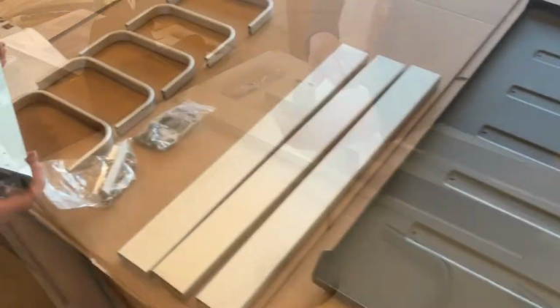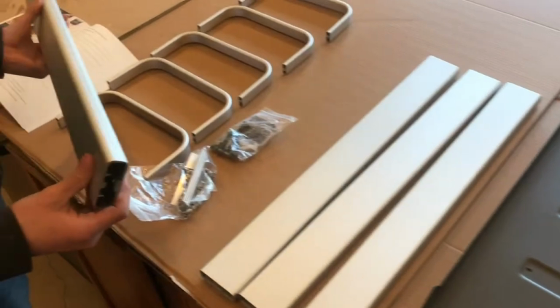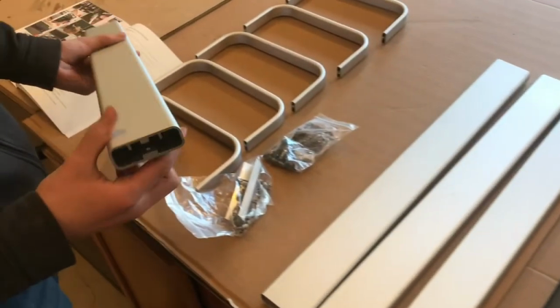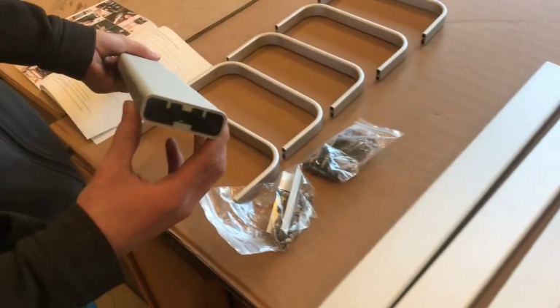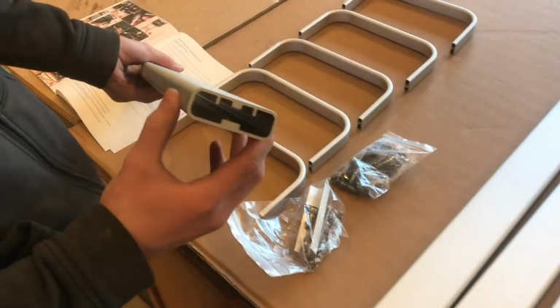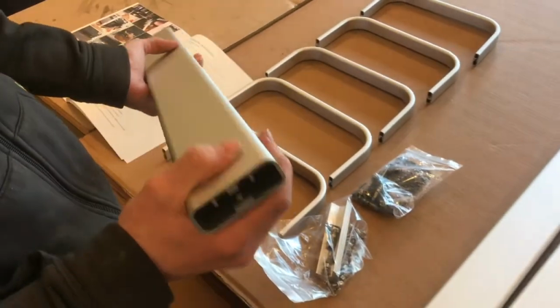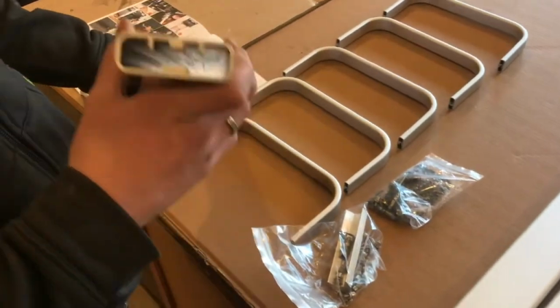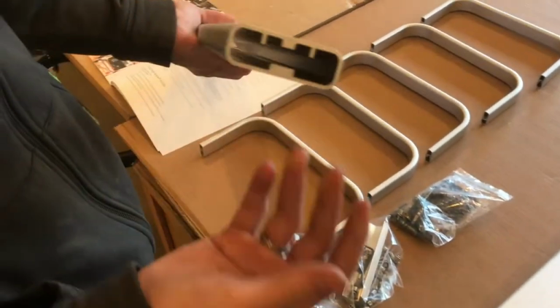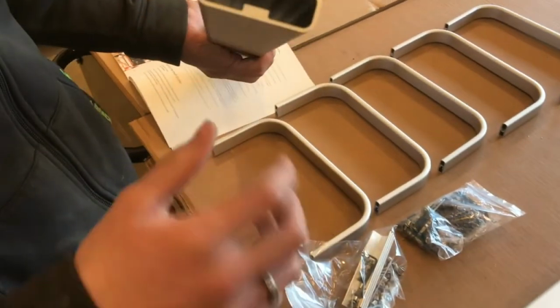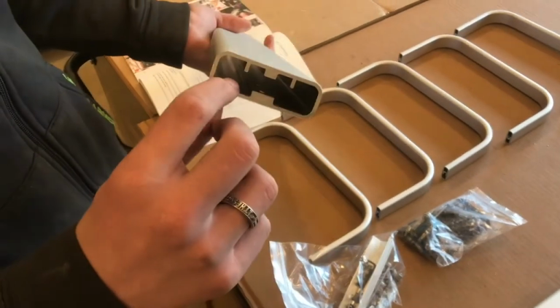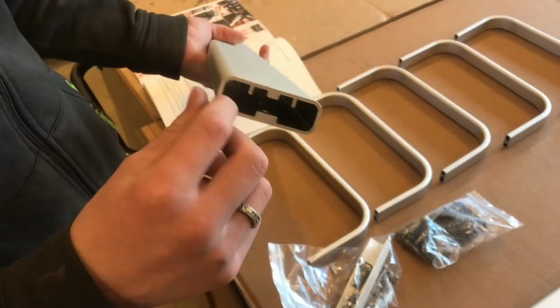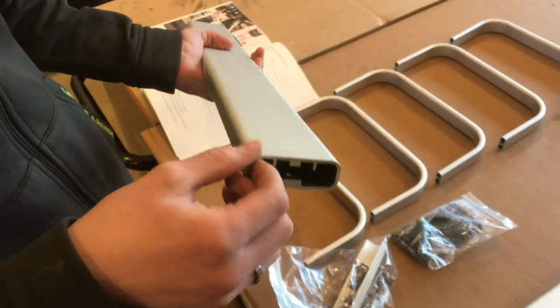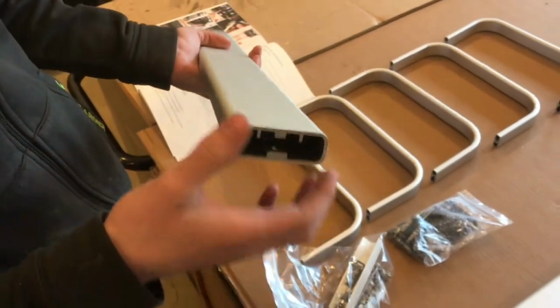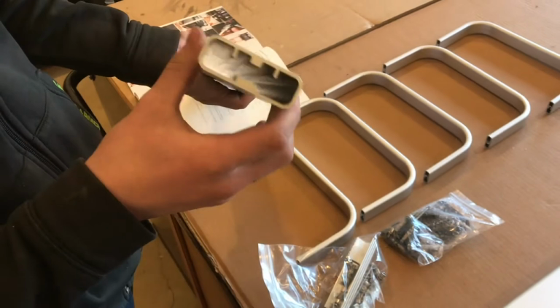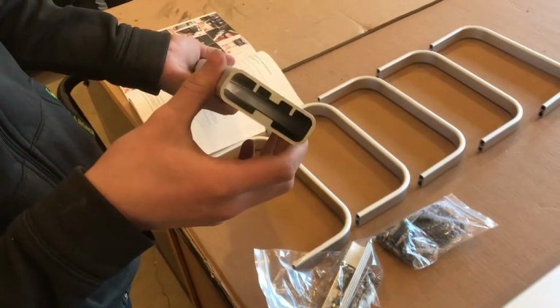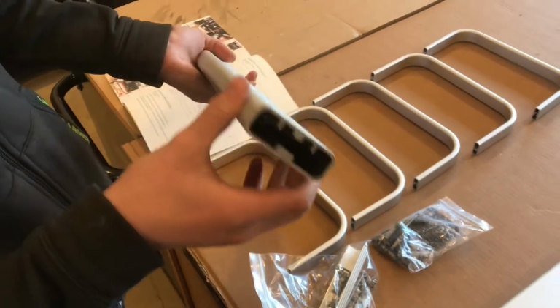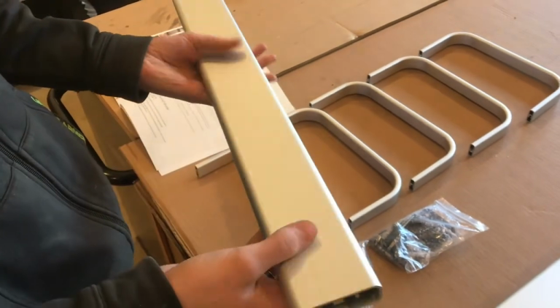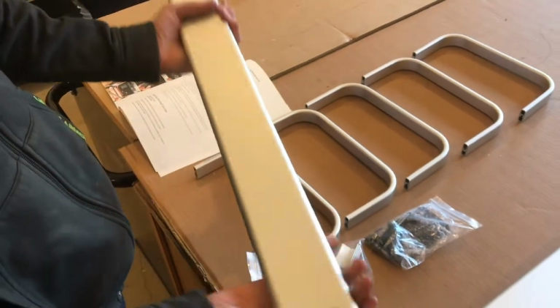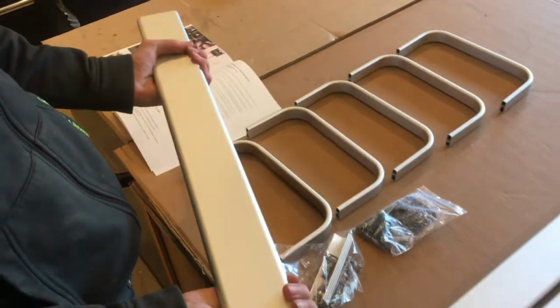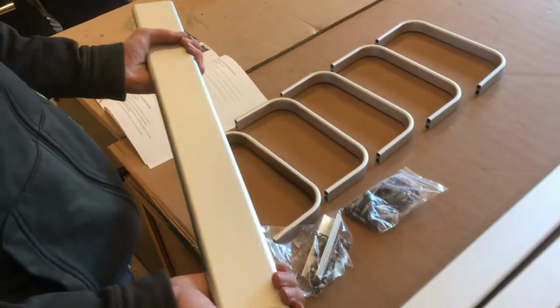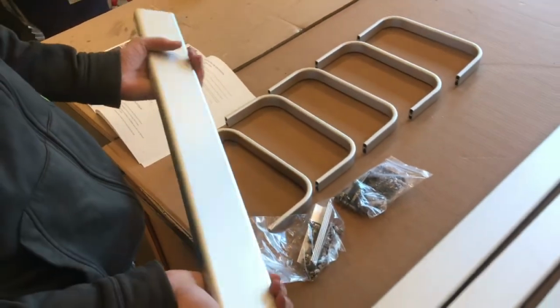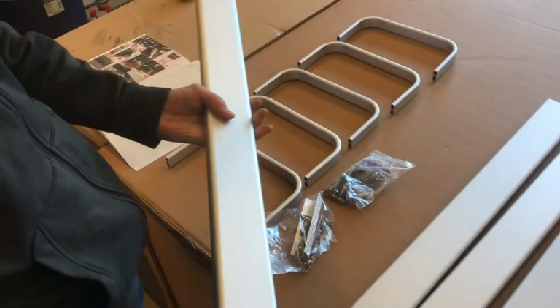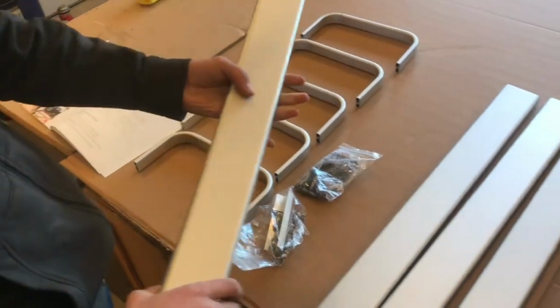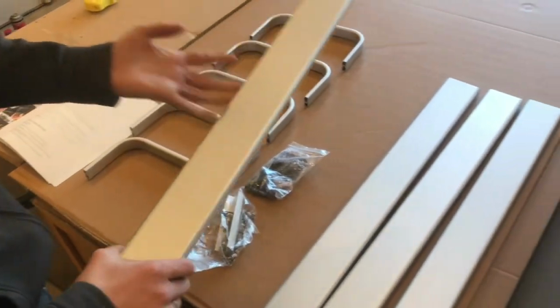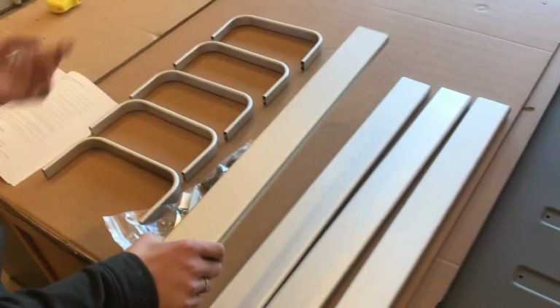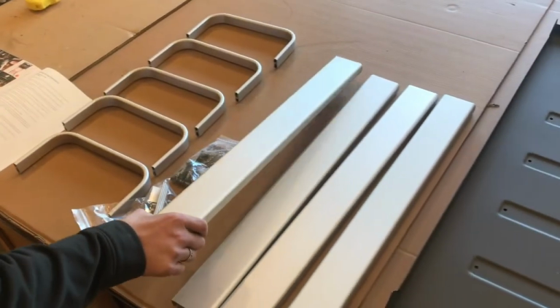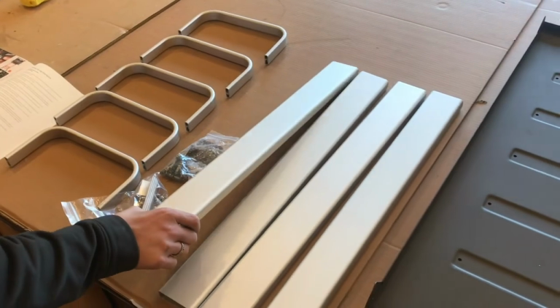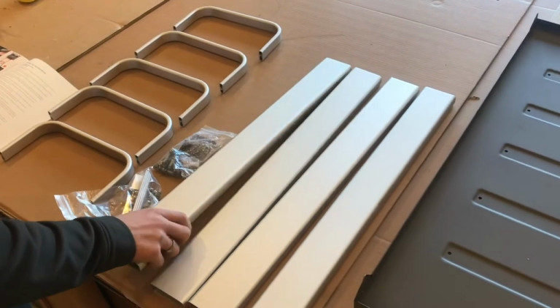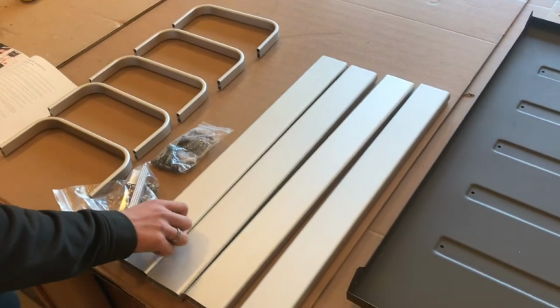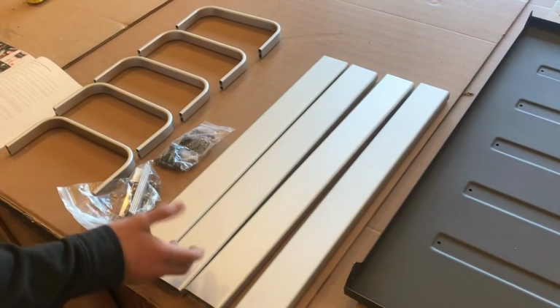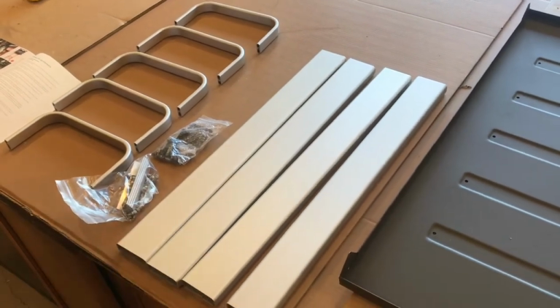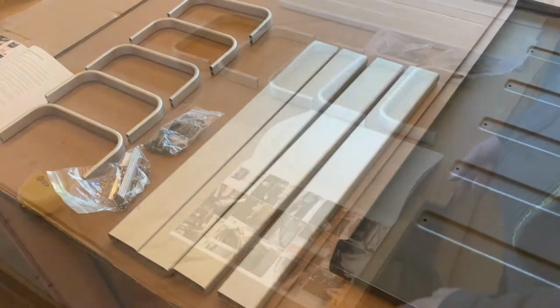These leg pieces seem to be really well built. It's not quite an eighth inch wall all the way around, which is pretty good. They feel good because these have to hold up a pretty good amount of weight, so it seems like they're built nice.